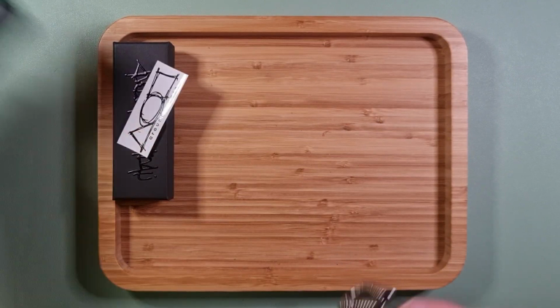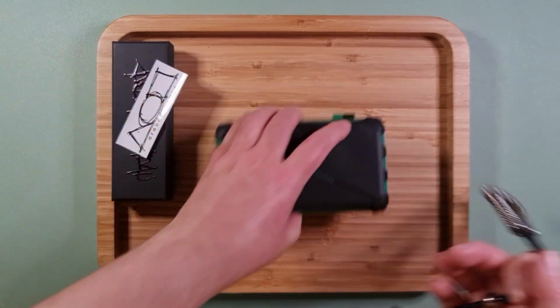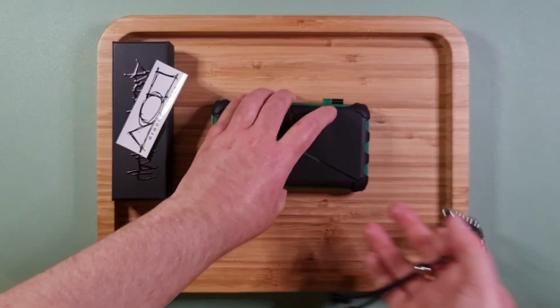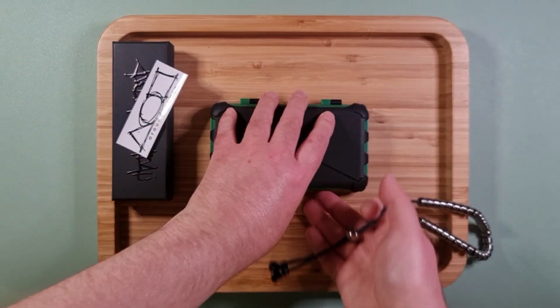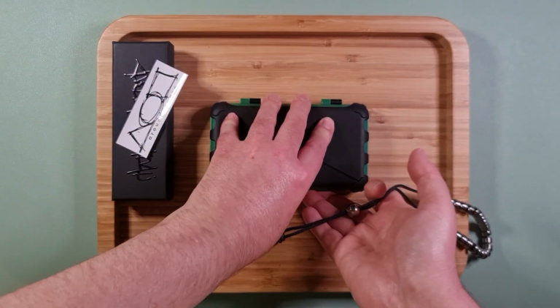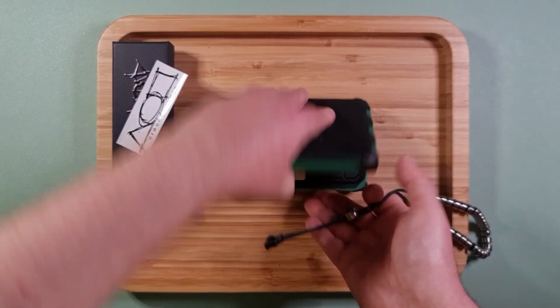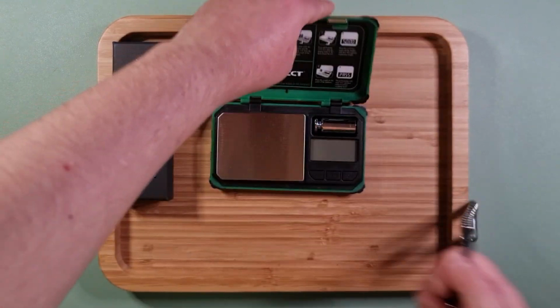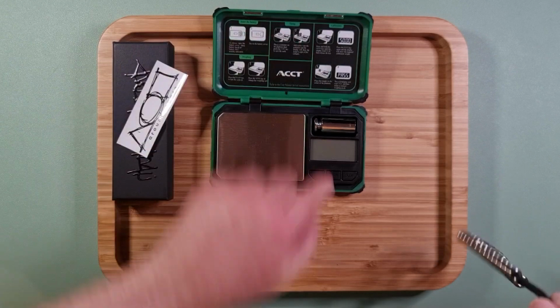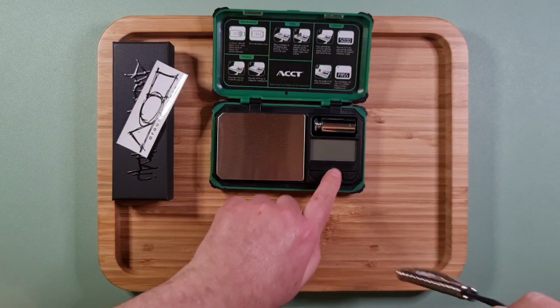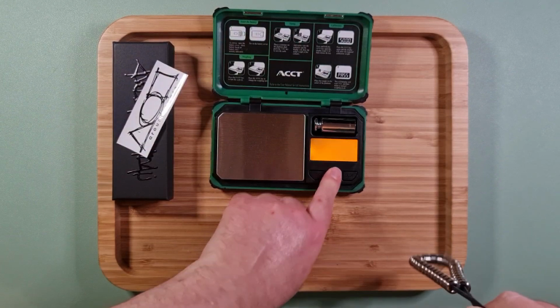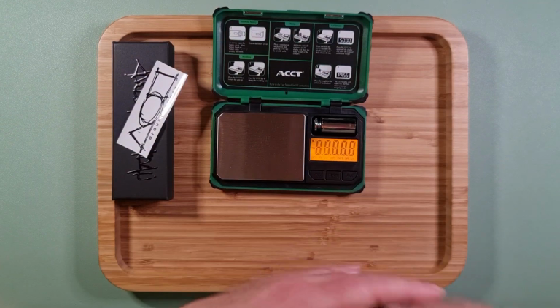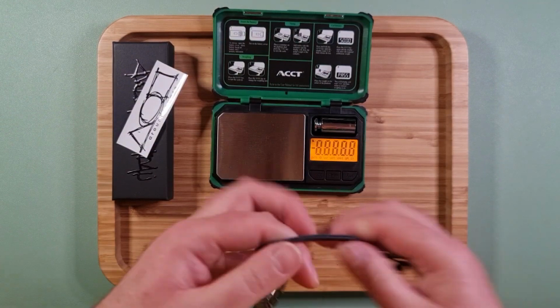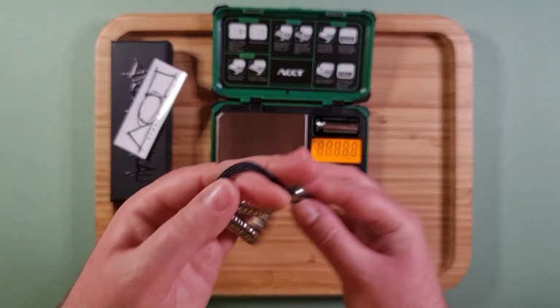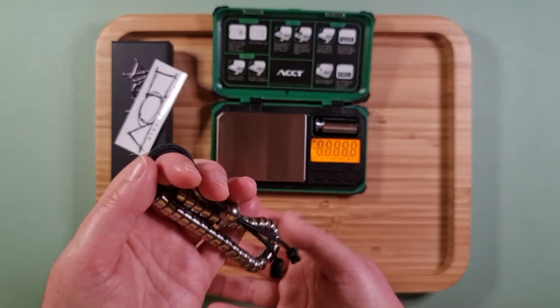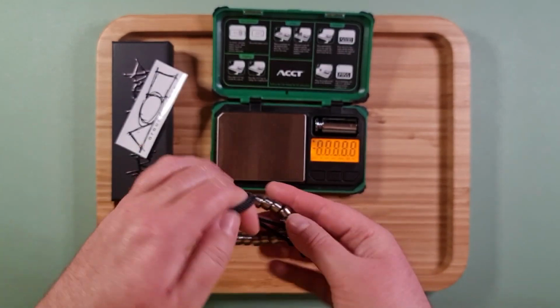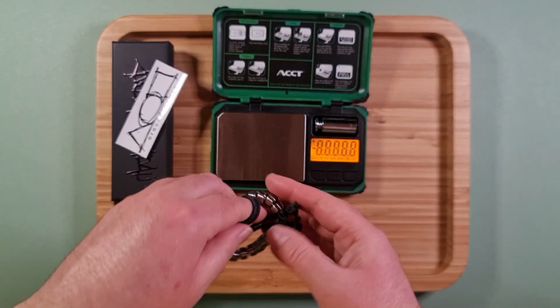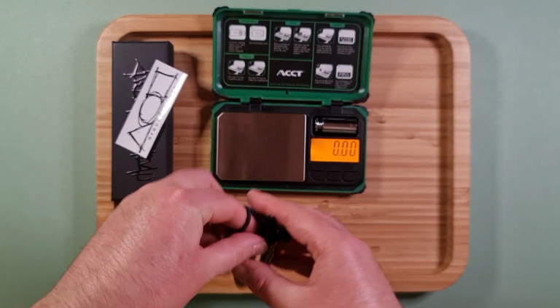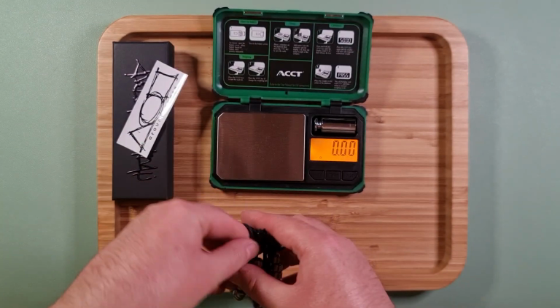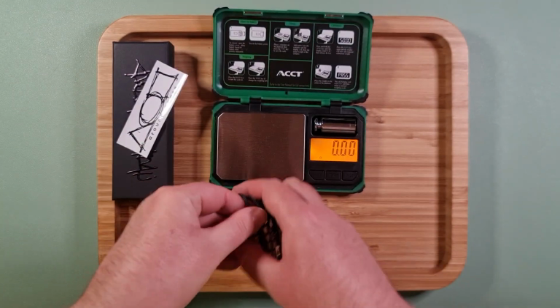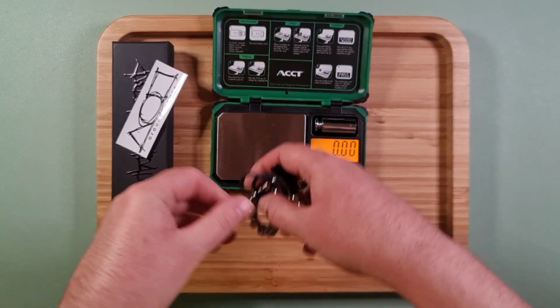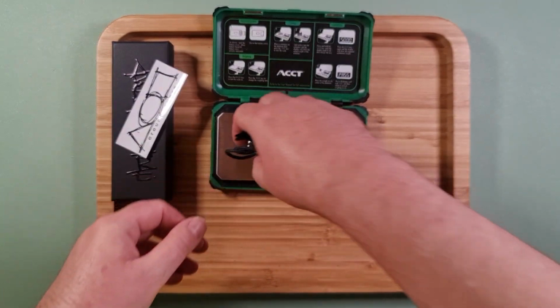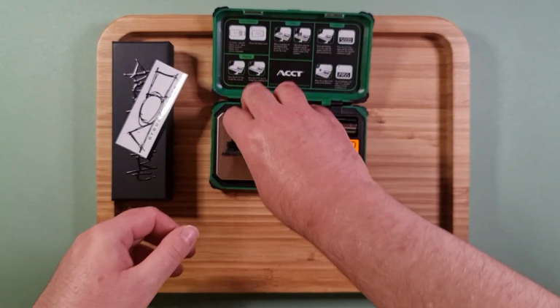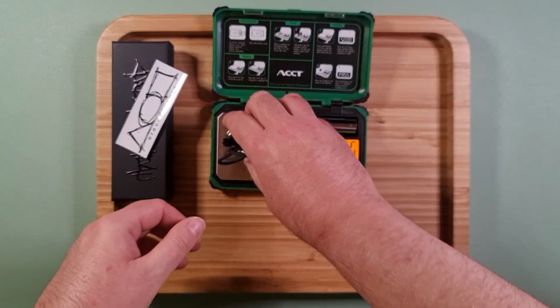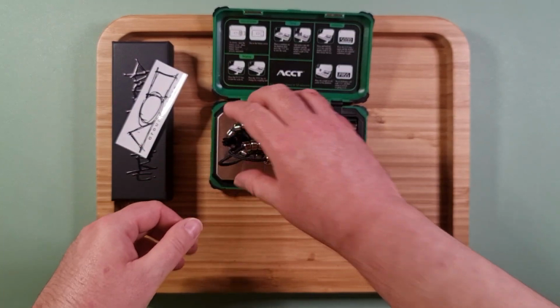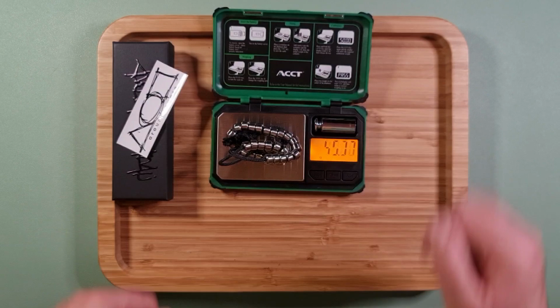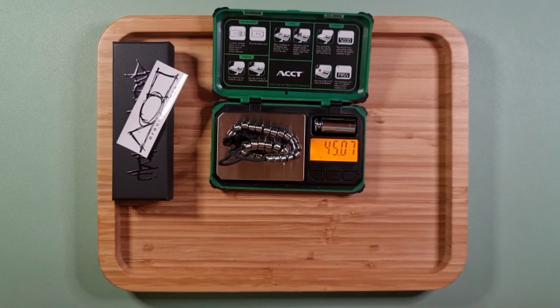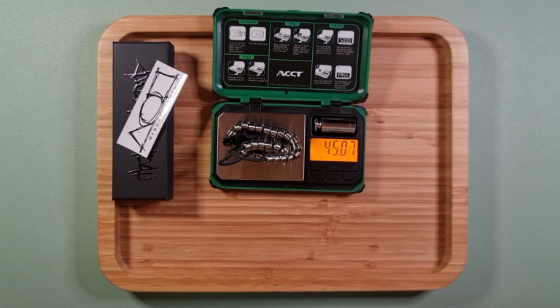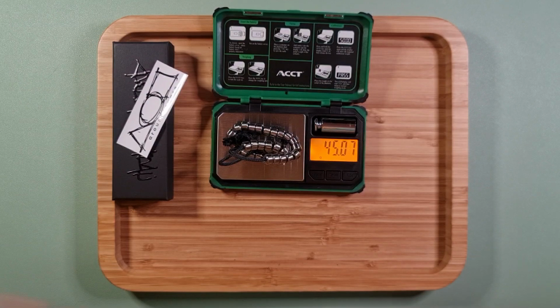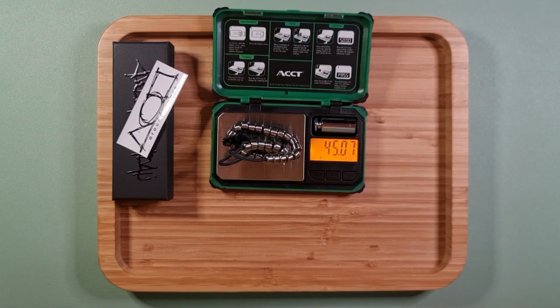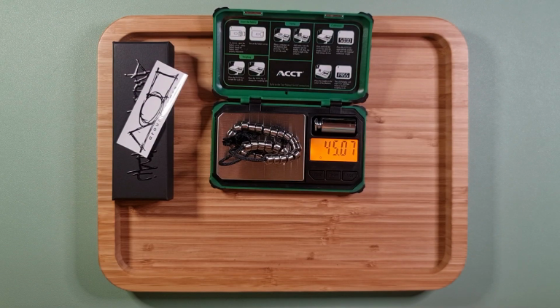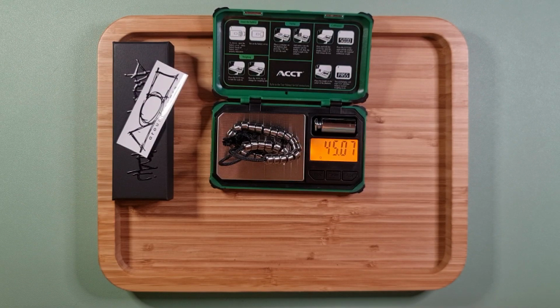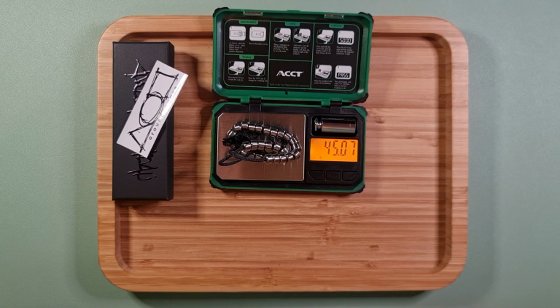Speaking of weight, let's weigh the set. It's about 45 grams.